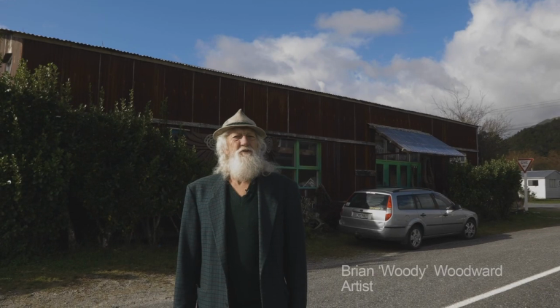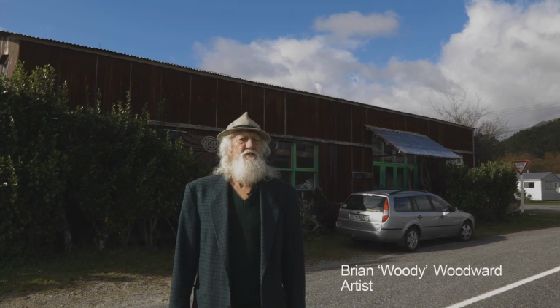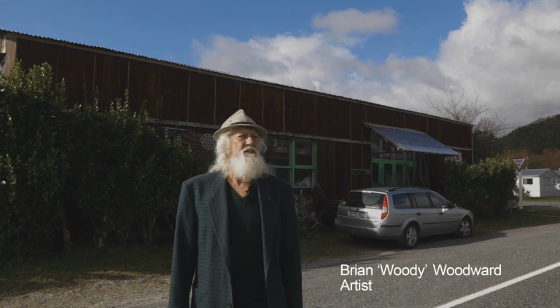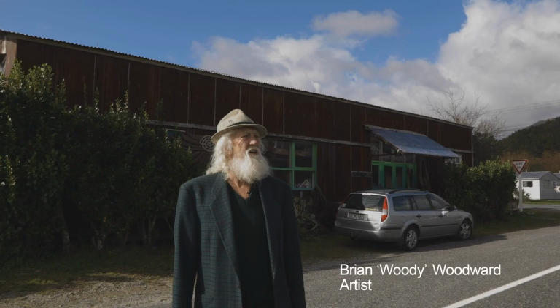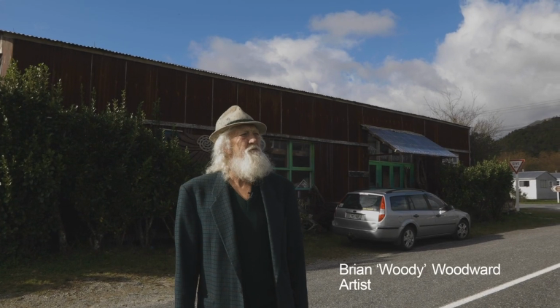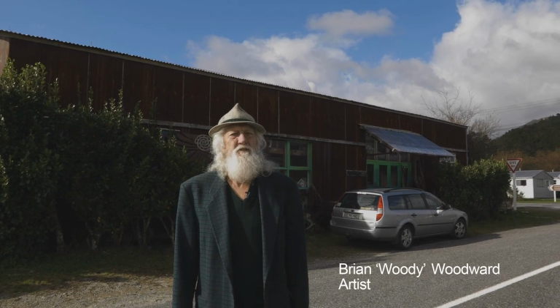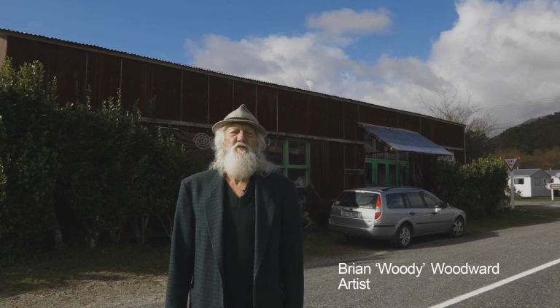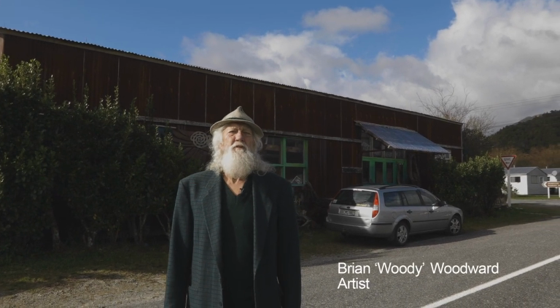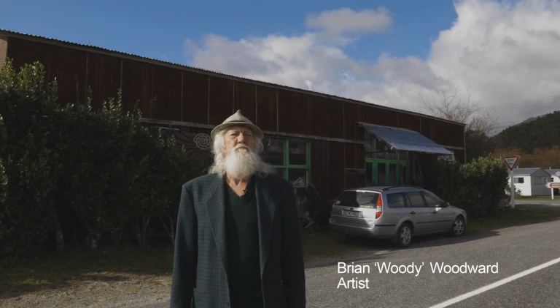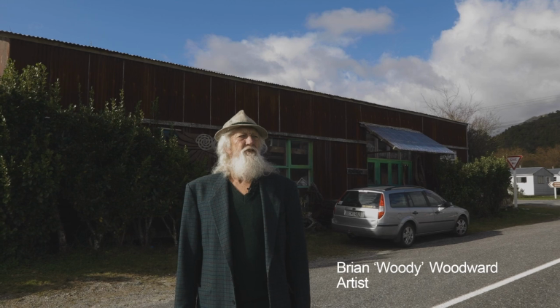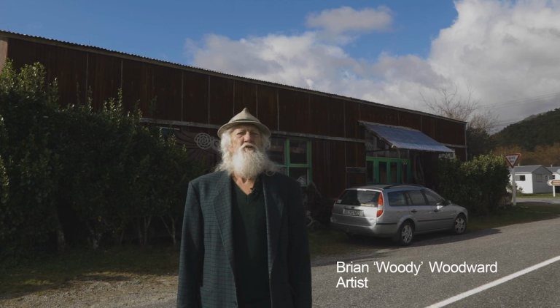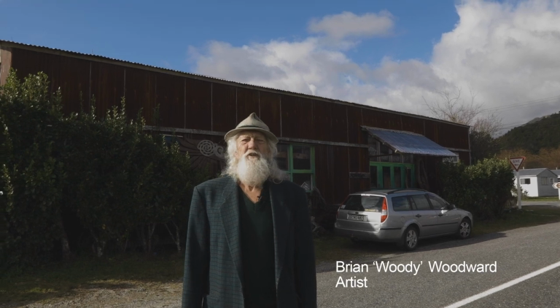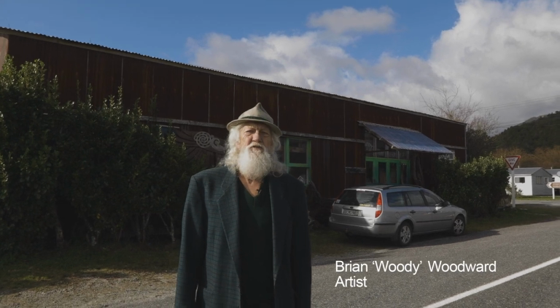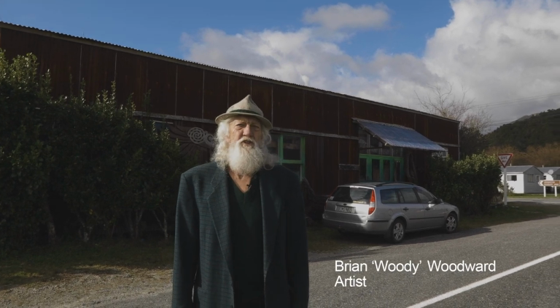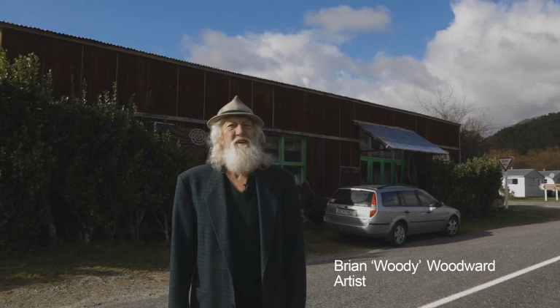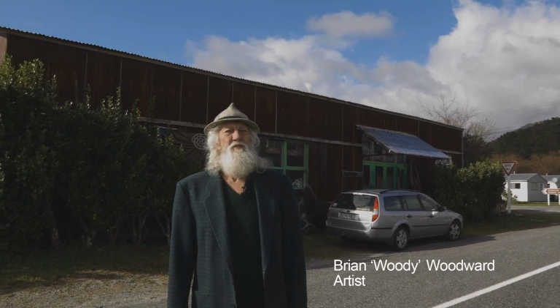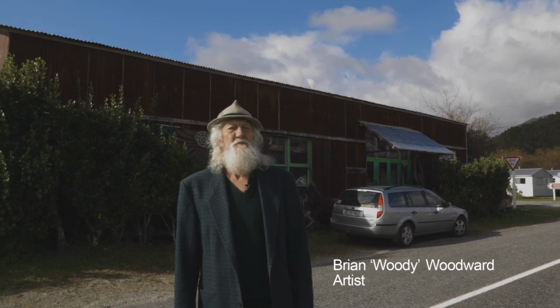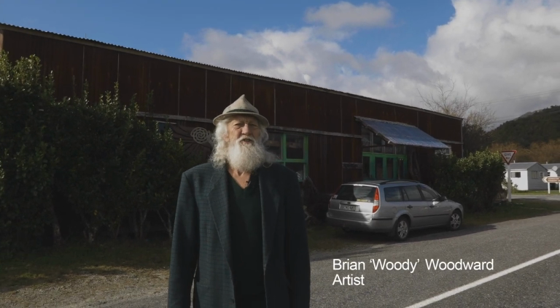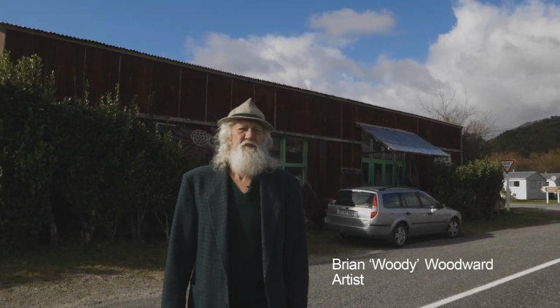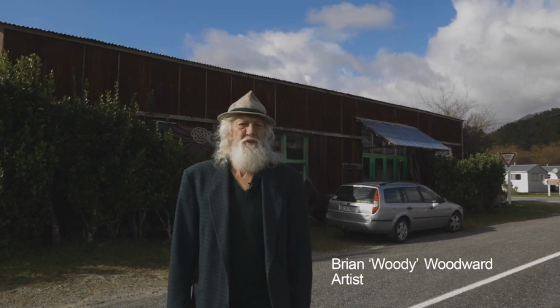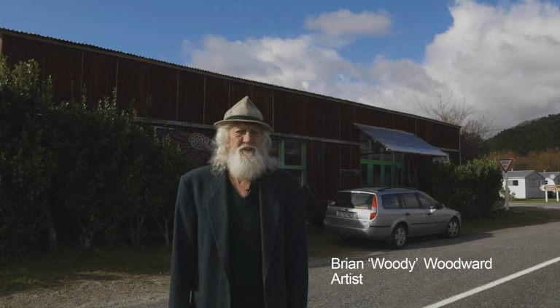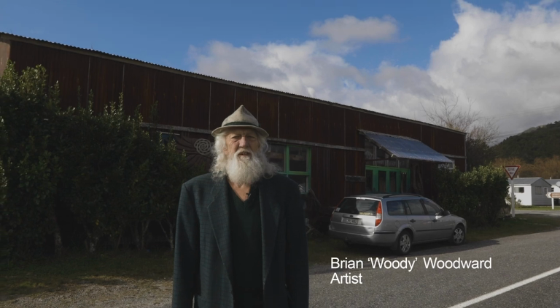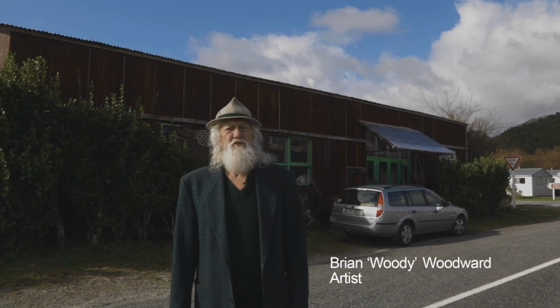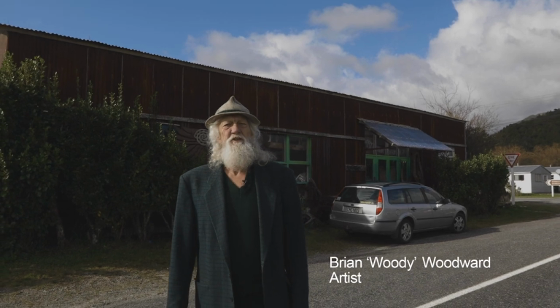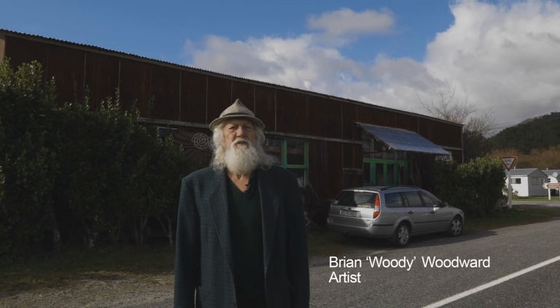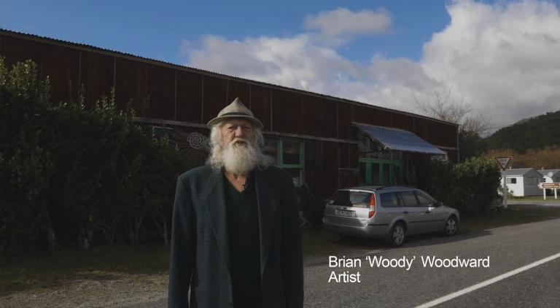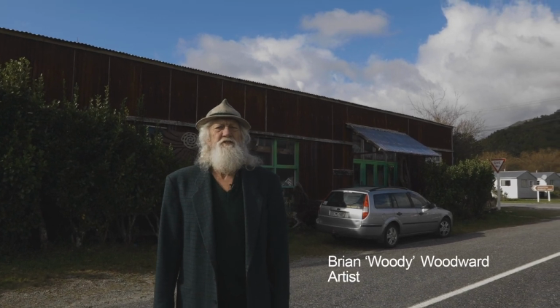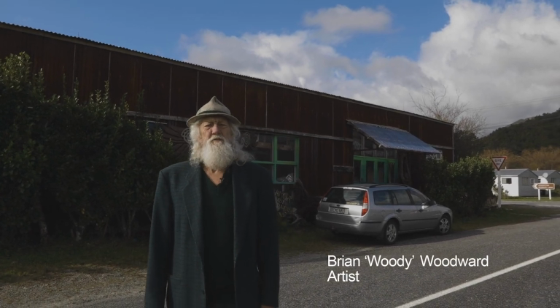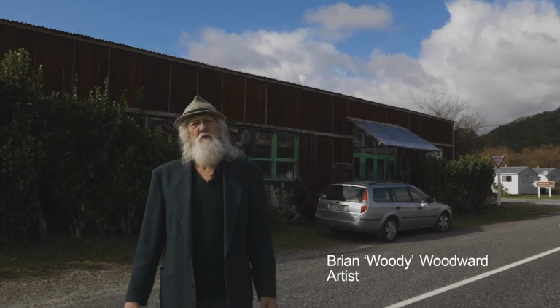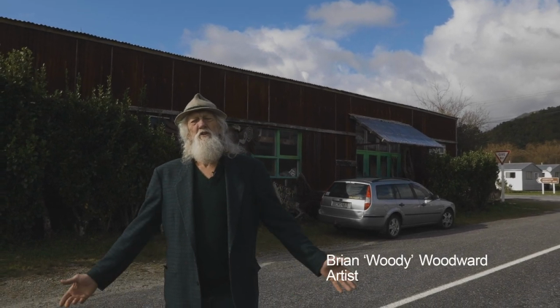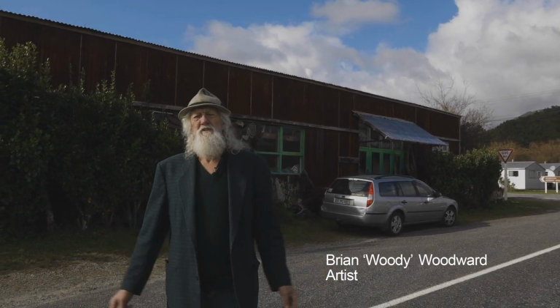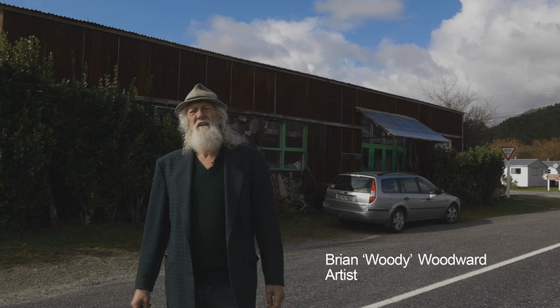Kia ora everyone. Here we are in Waimongoroa. This is where I've made my home. This is where I've created my probably final masterpiece. Who knows, maybe I've got another one in me, but I'd just like to take you all on a little bit of a journey today. We're just gonna have a walk around the park.